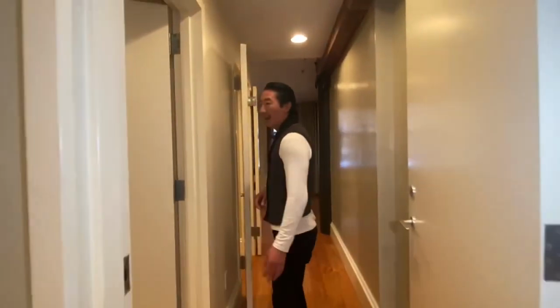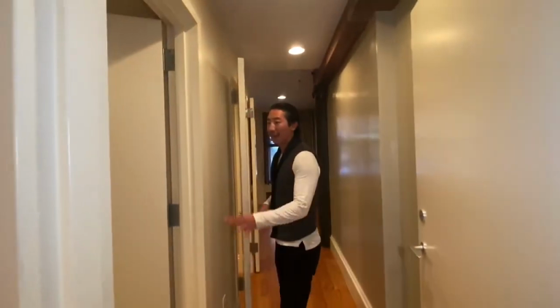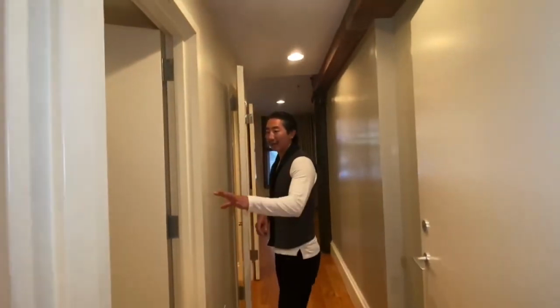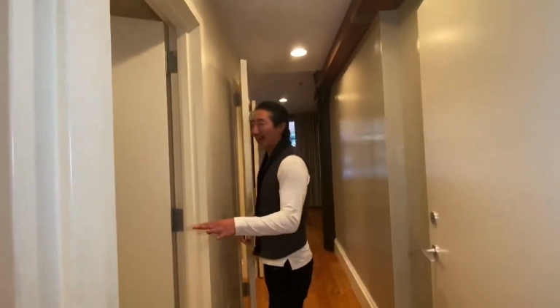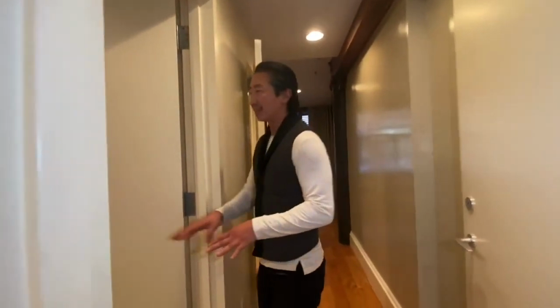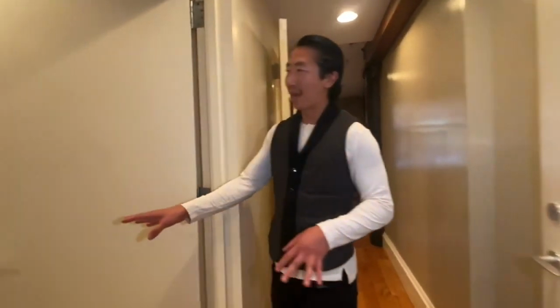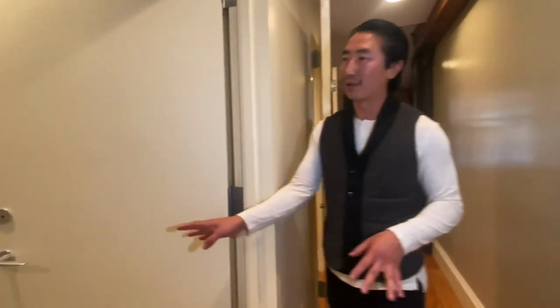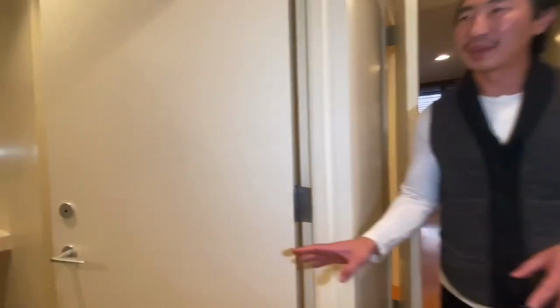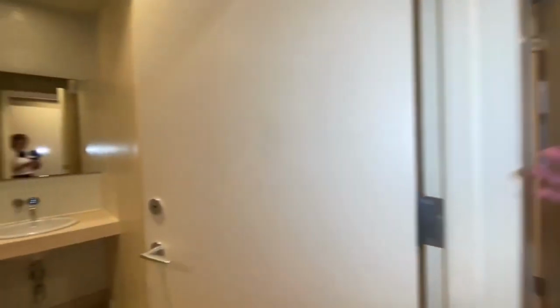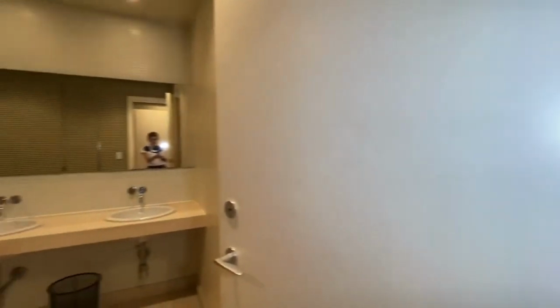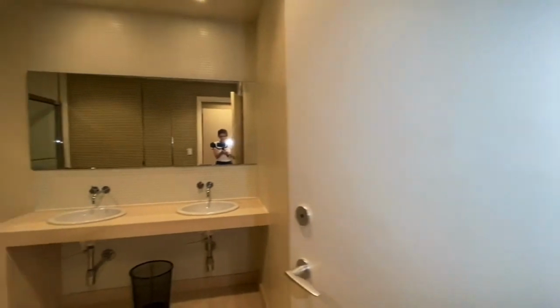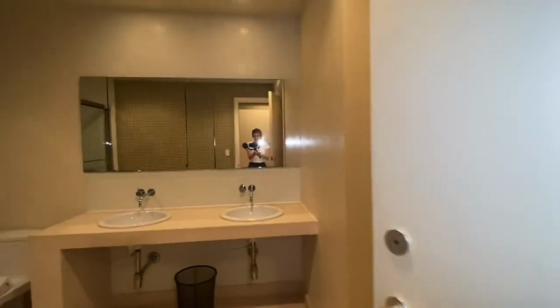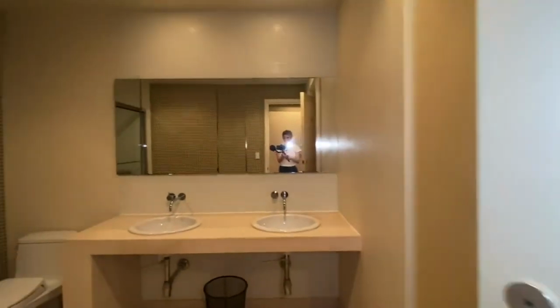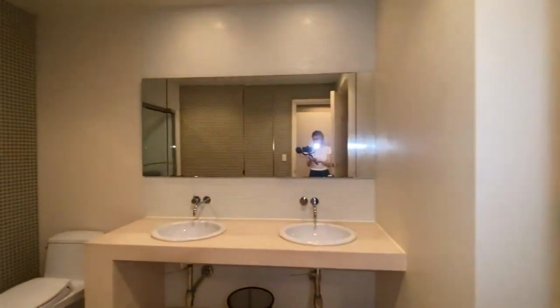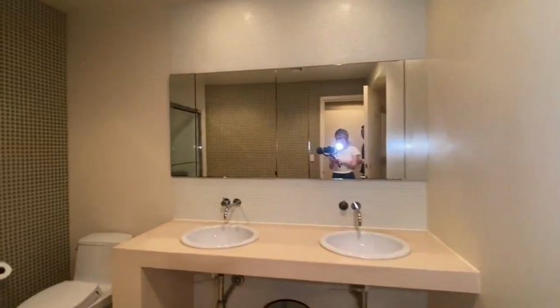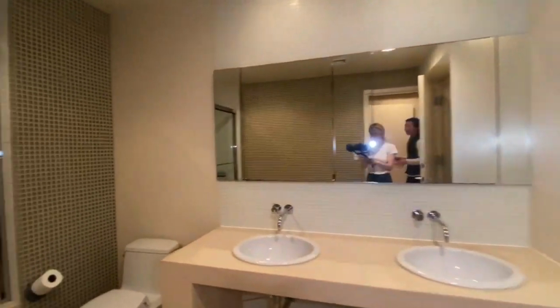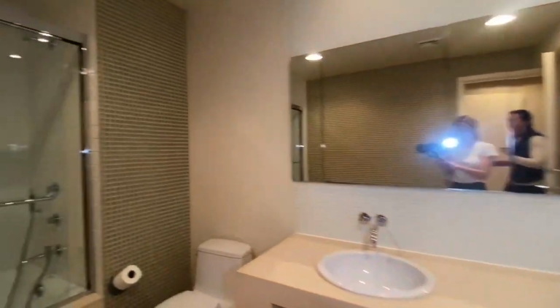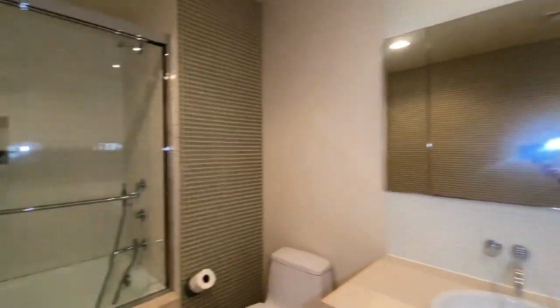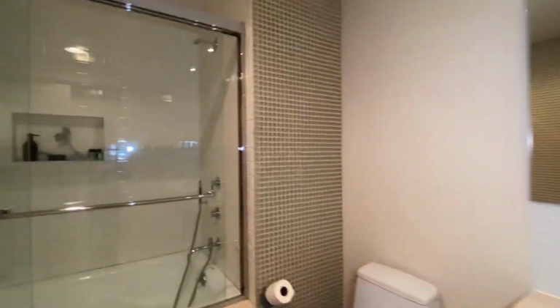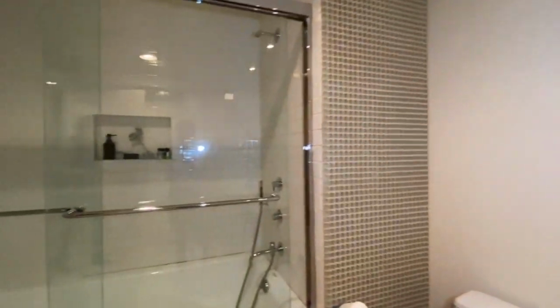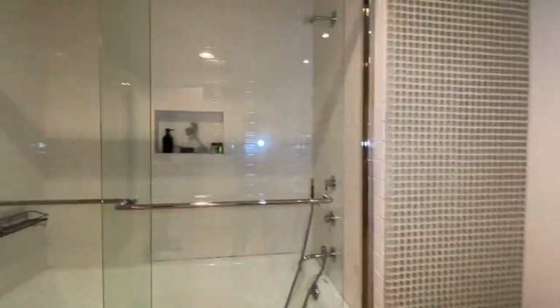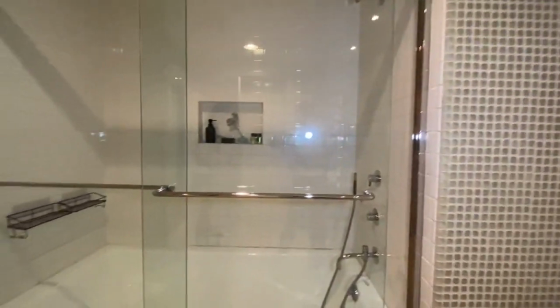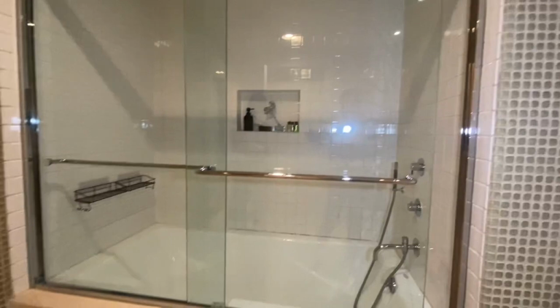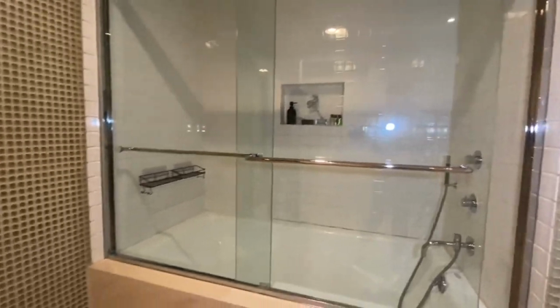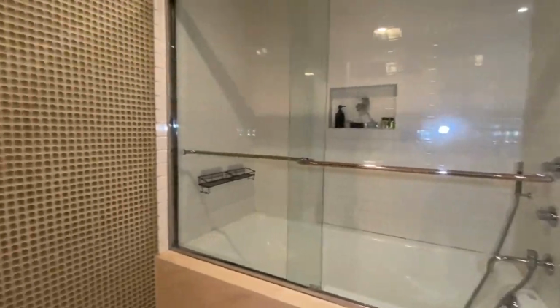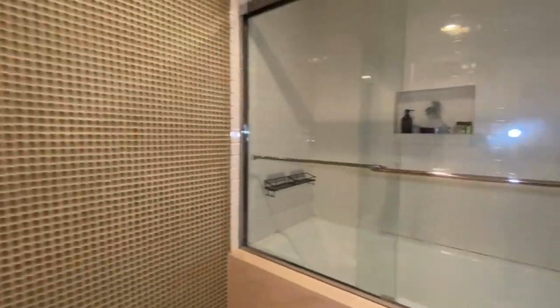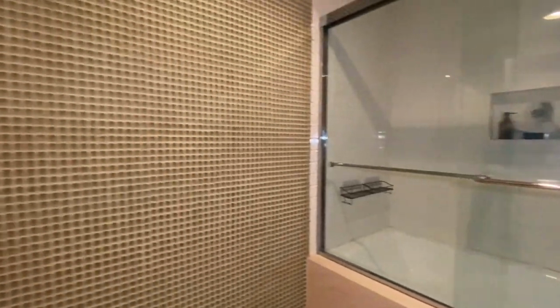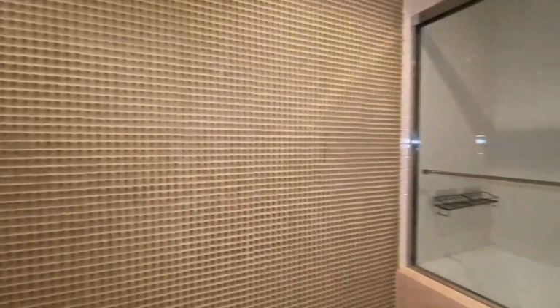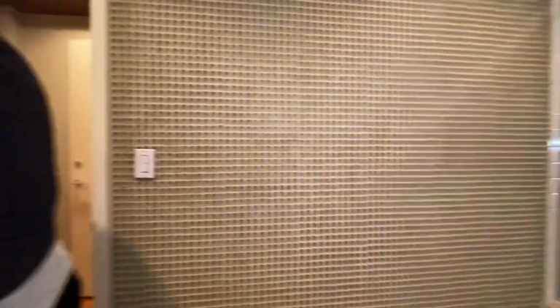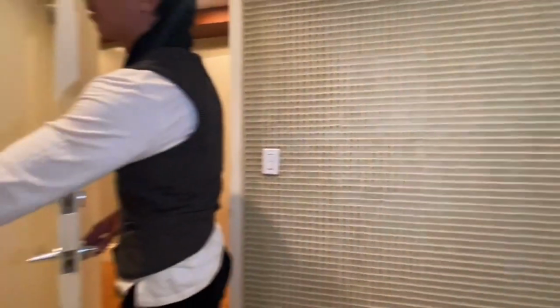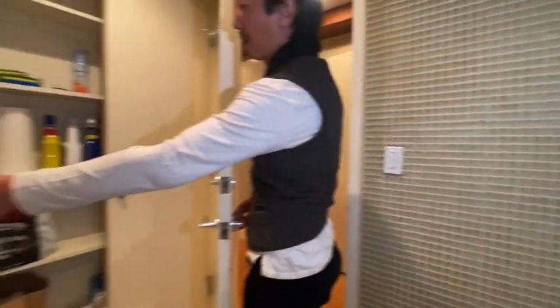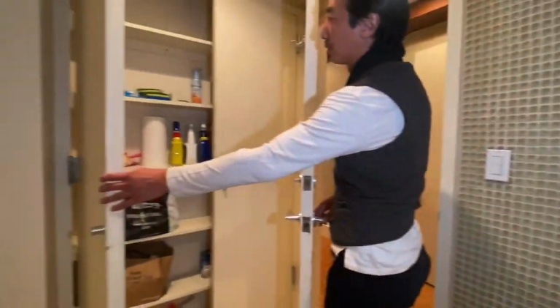Look at the size of this bathroom — it's a massive bathroom. You have dual vanities, you have a soaking tub there, and you have a really nice storage linen closet behind you.